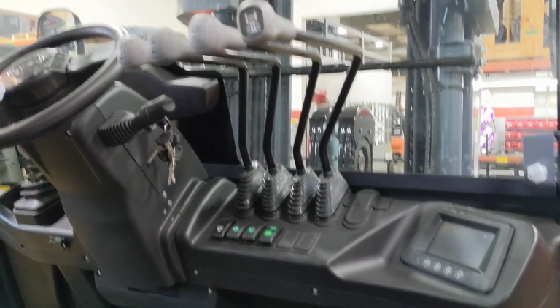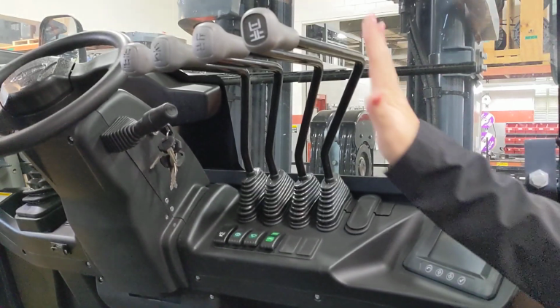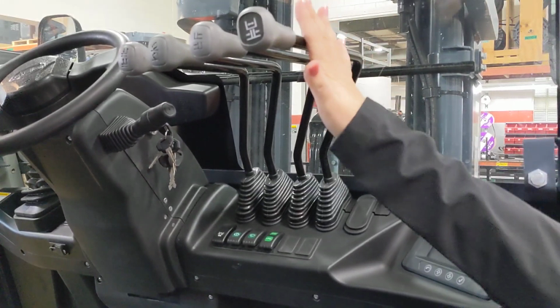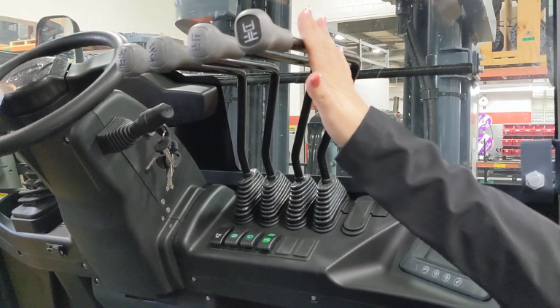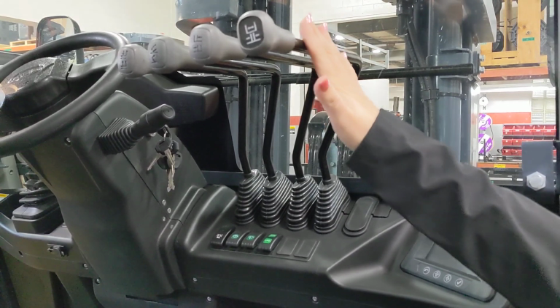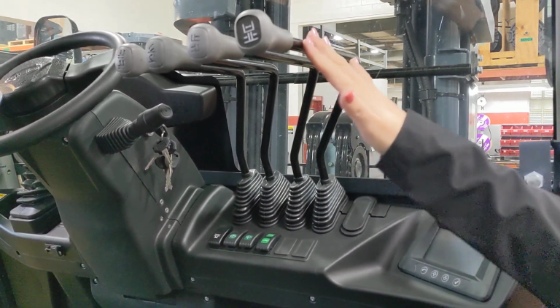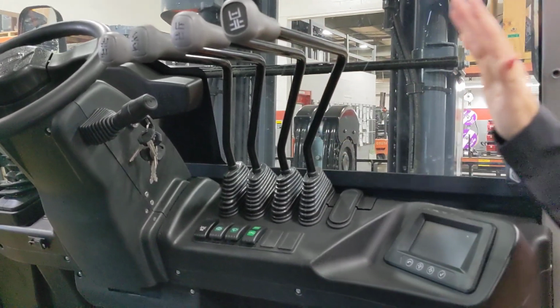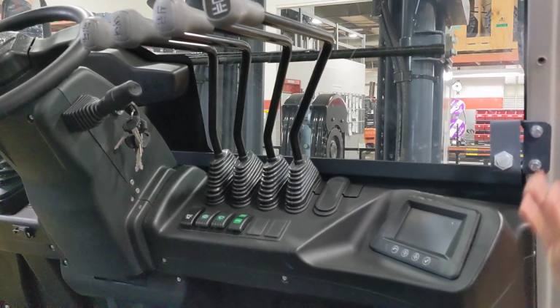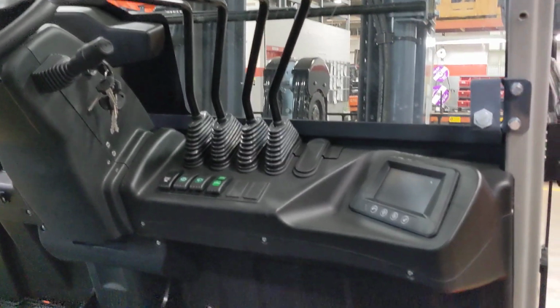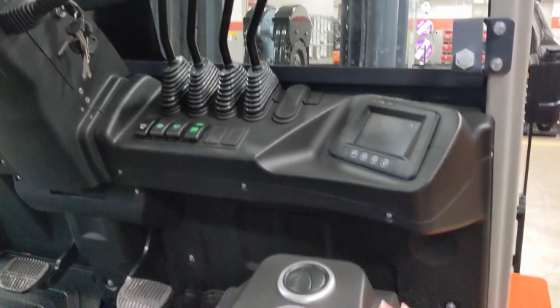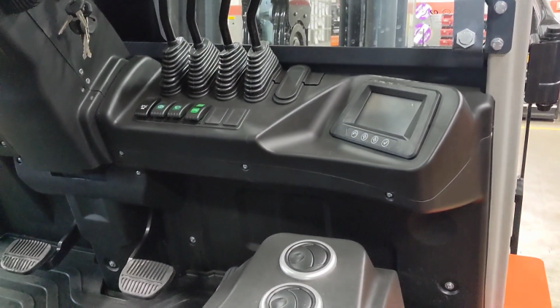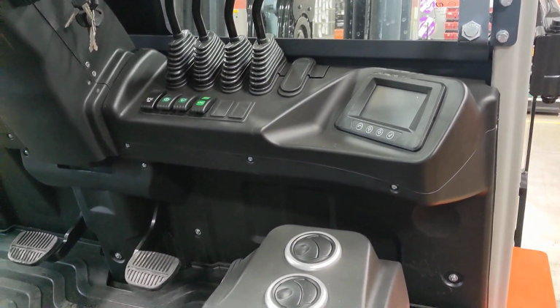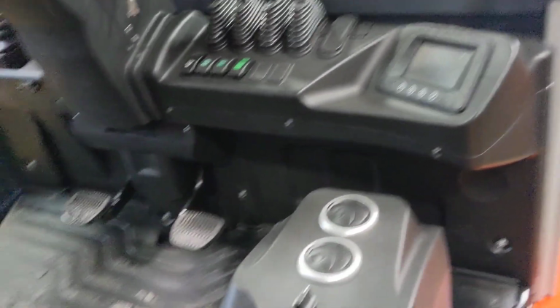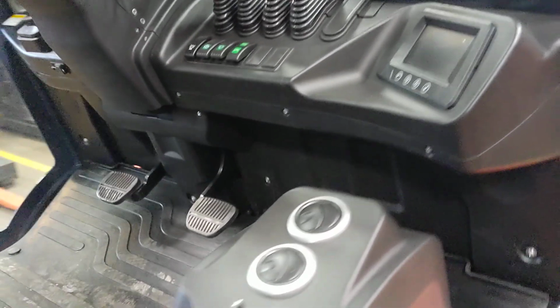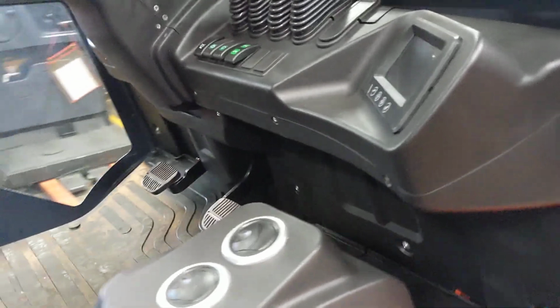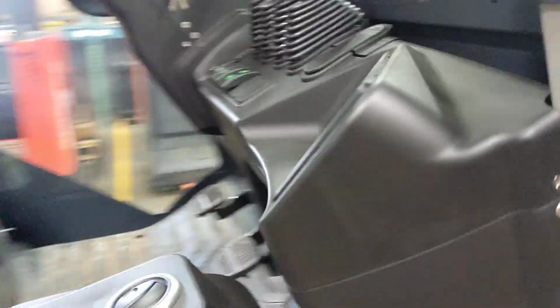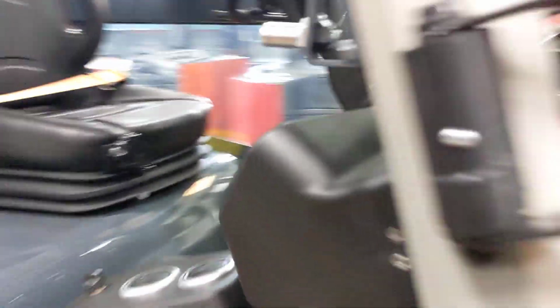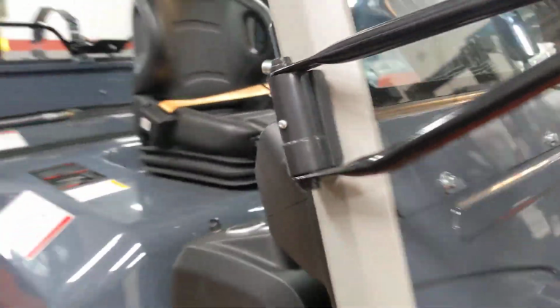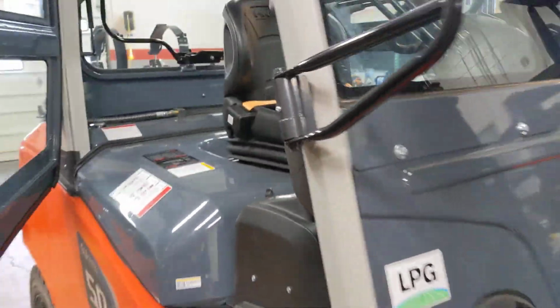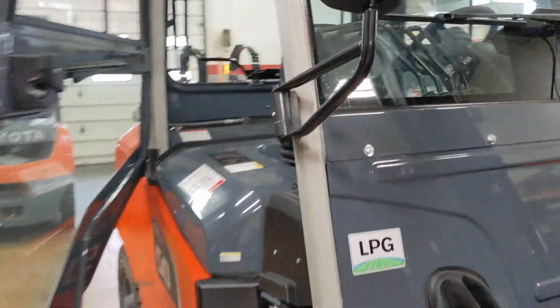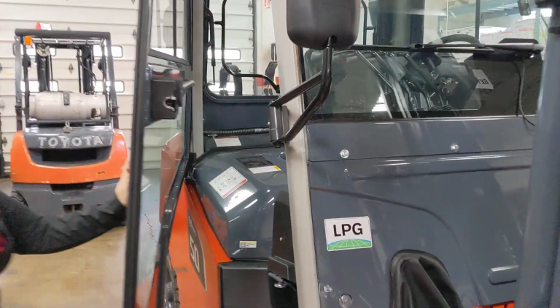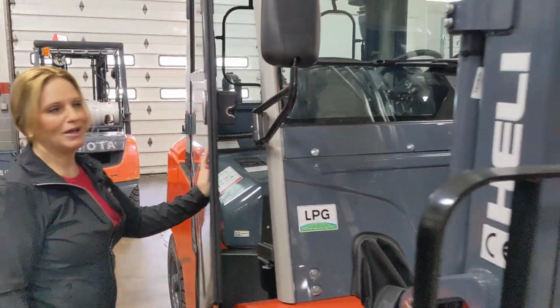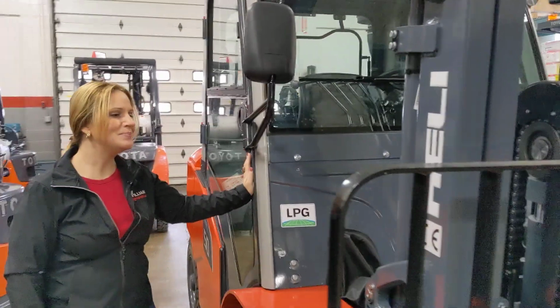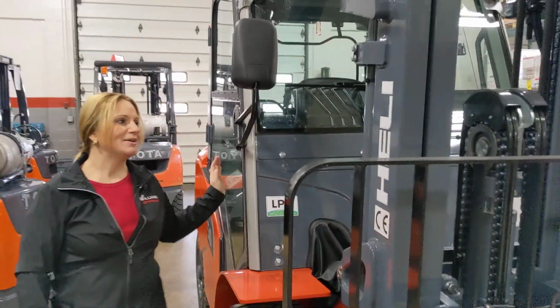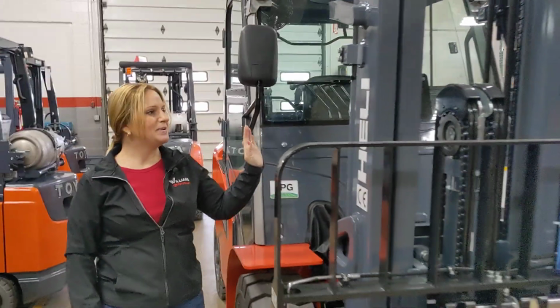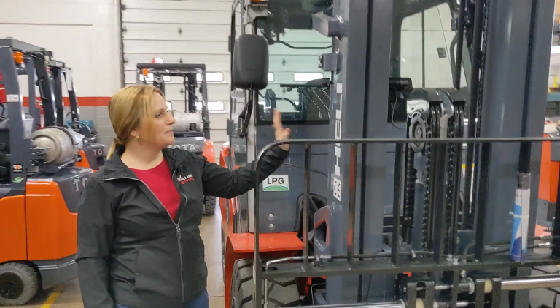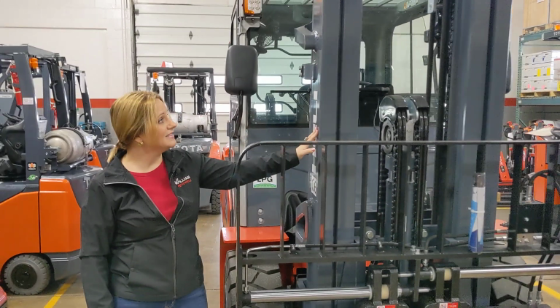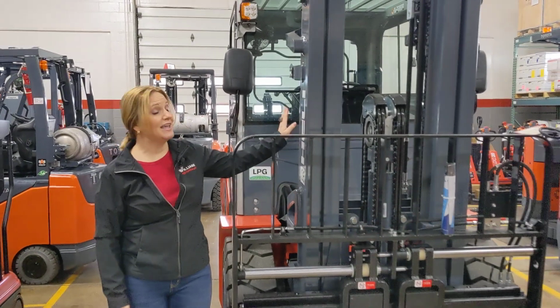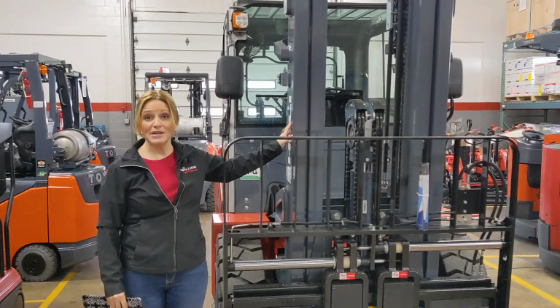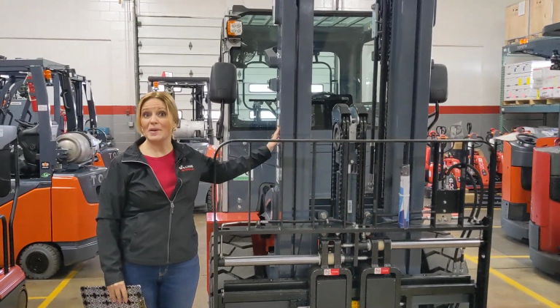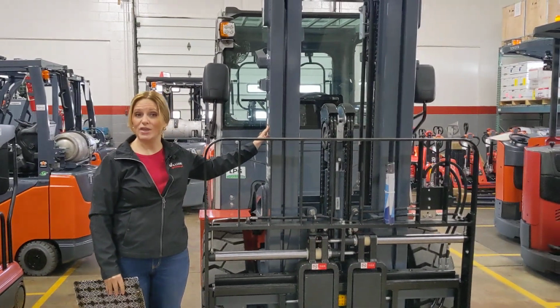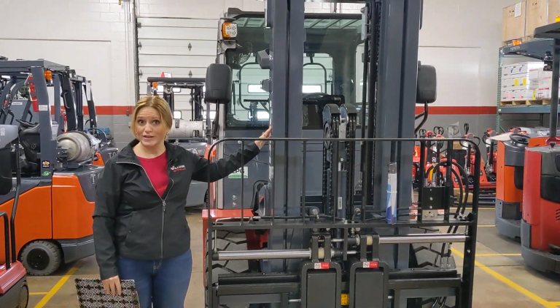You'll see here that it has four-way hydraulics, and you'll also notice down here that we have that floor heater to keep your operator nice and warm during the winter months. Now coming up here to the mast, this is a three-stage mast with free lift.